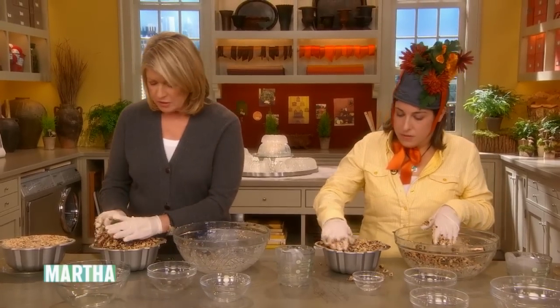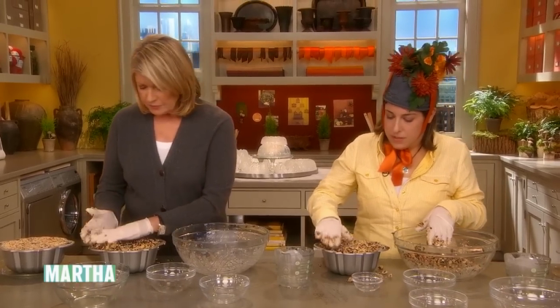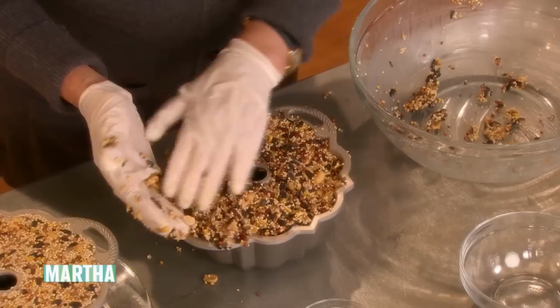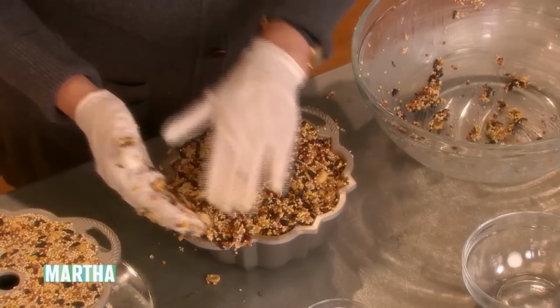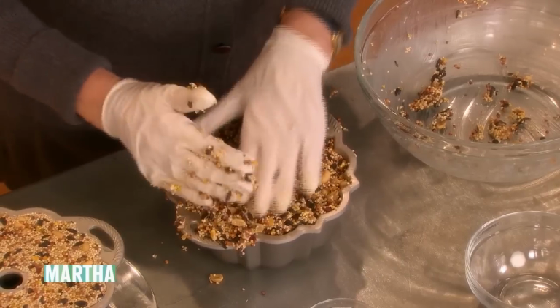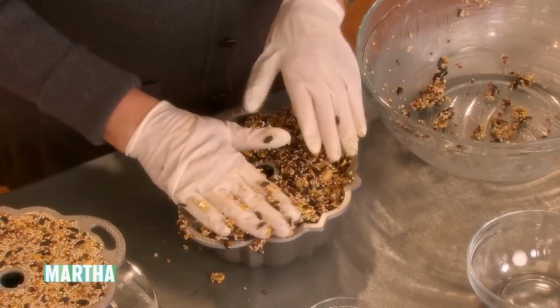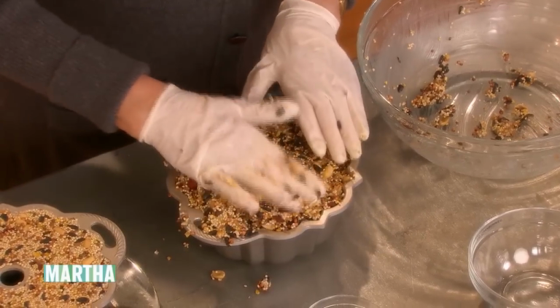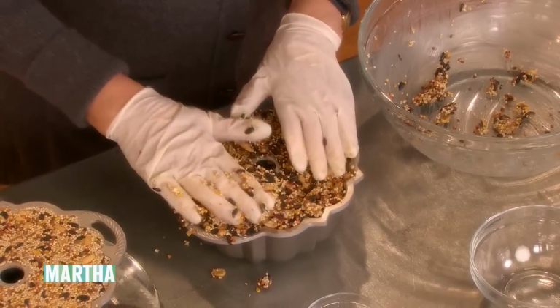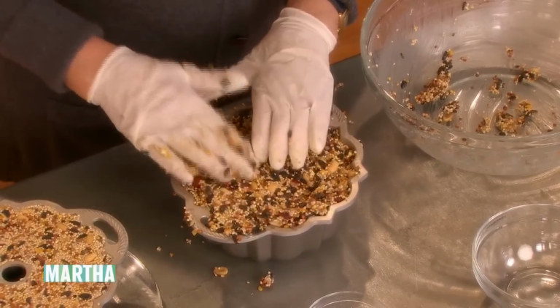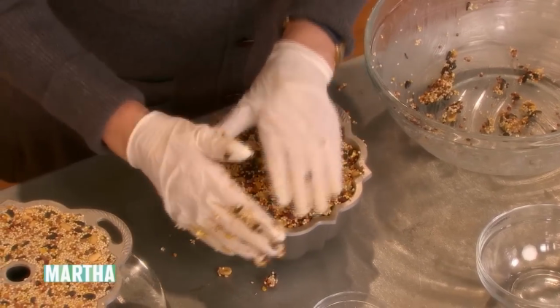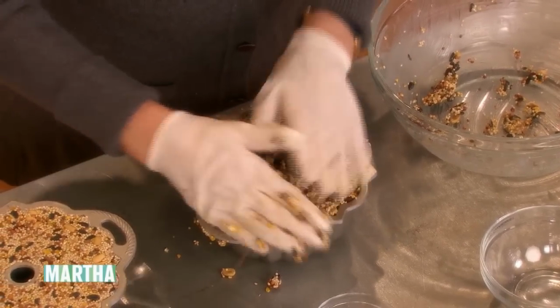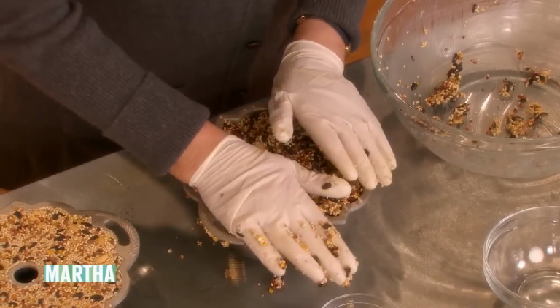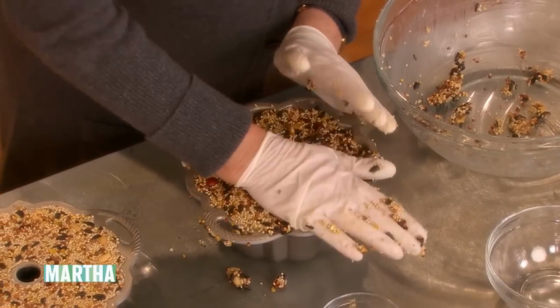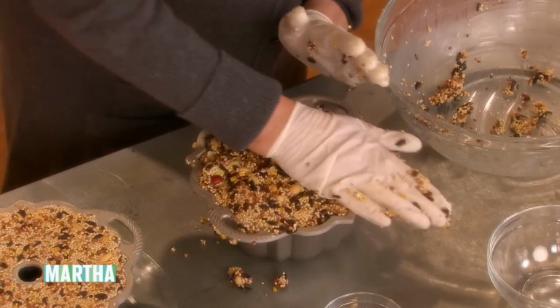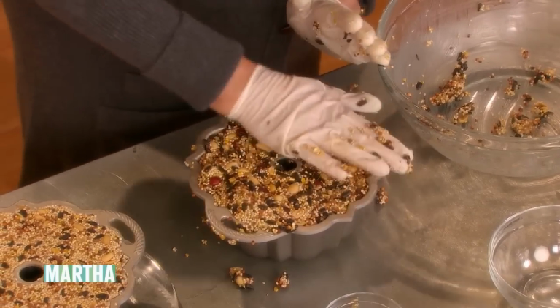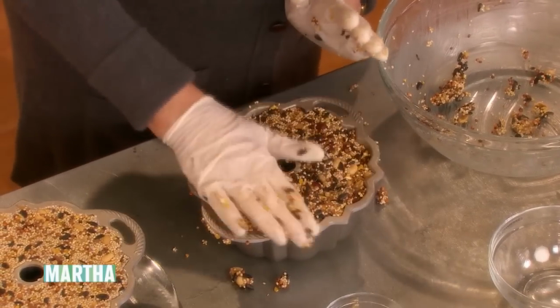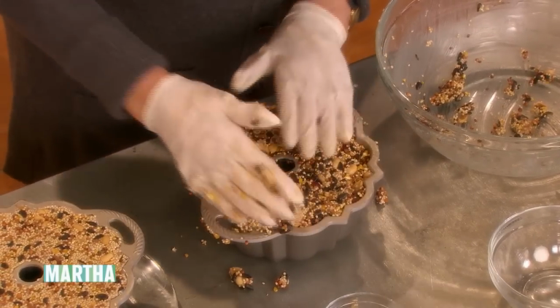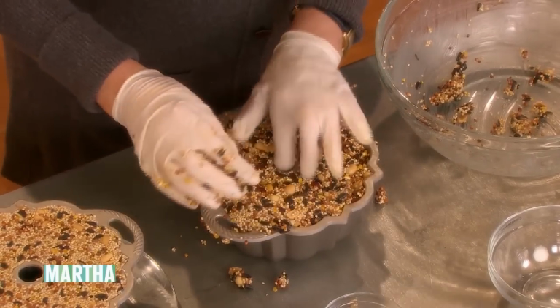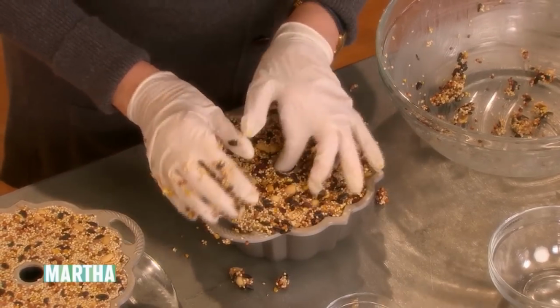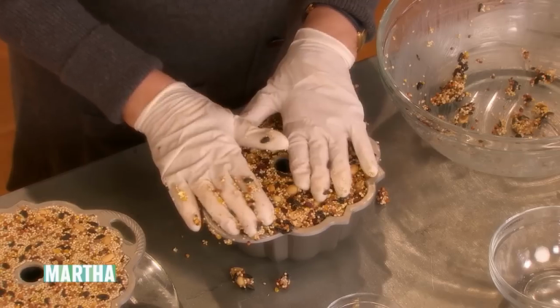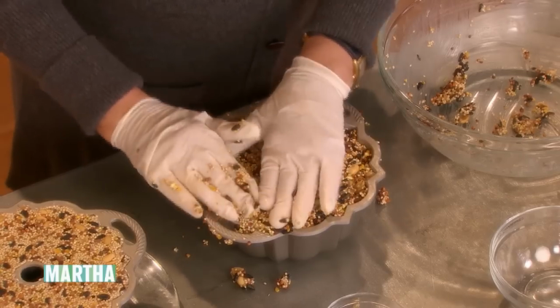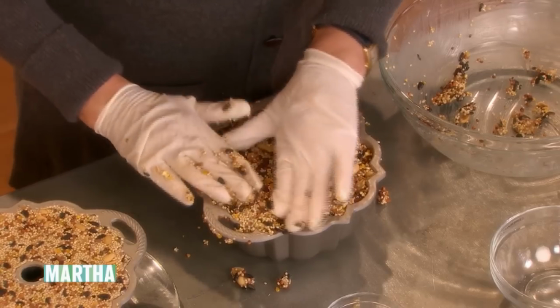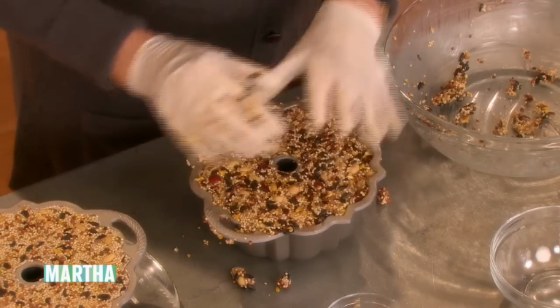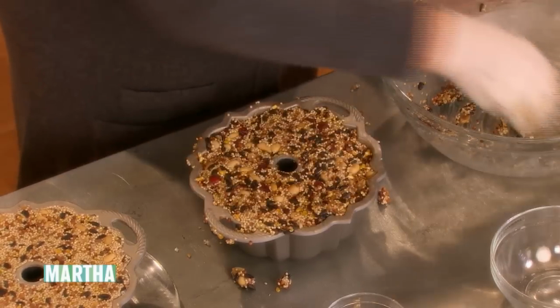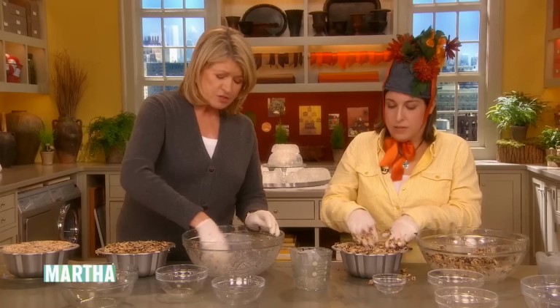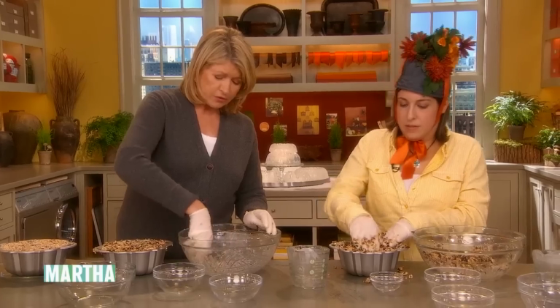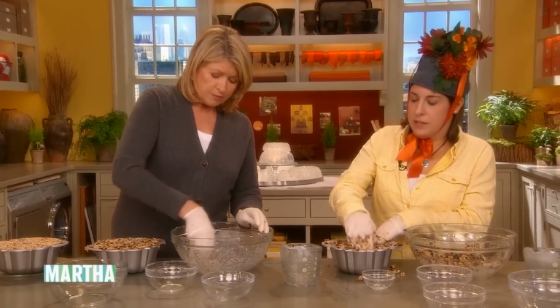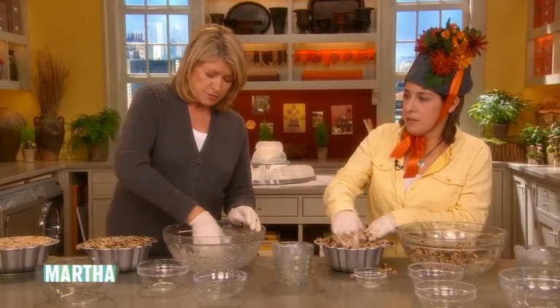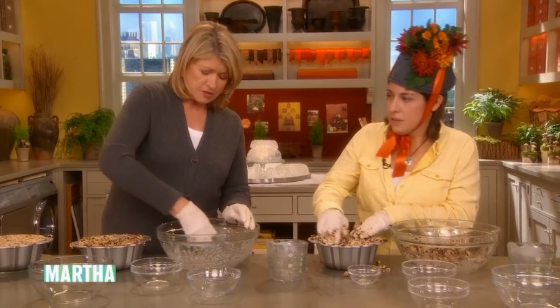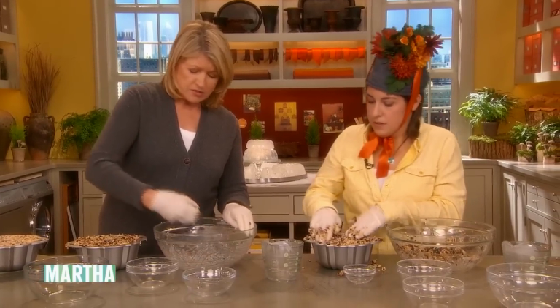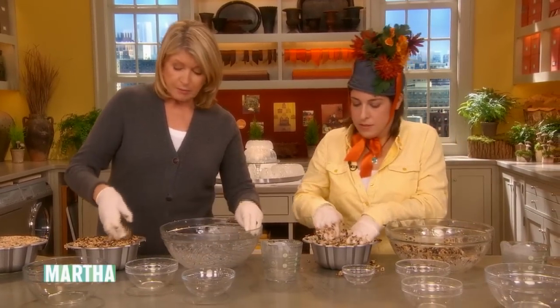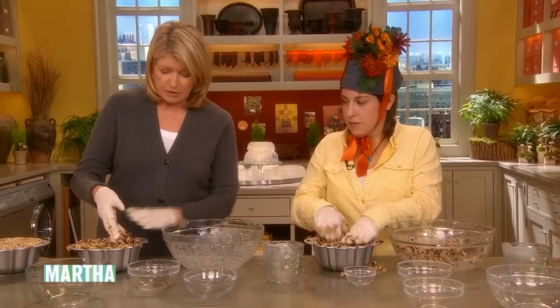So get that nice and firm. Really press it. And don't put it out on a warm day — put this out in sub-freezing weather, because otherwise it might melt.